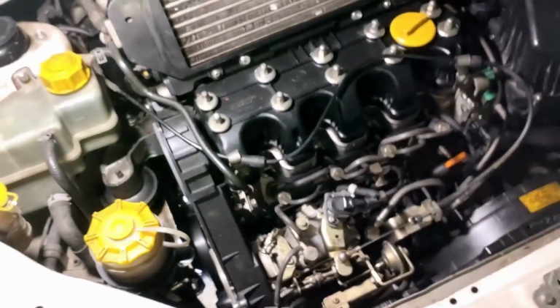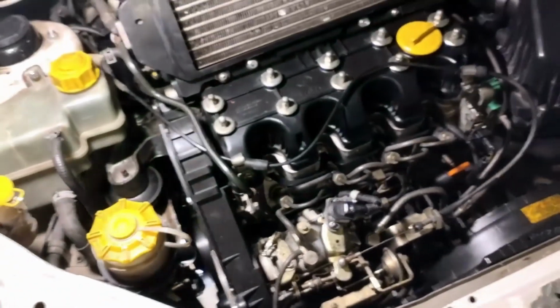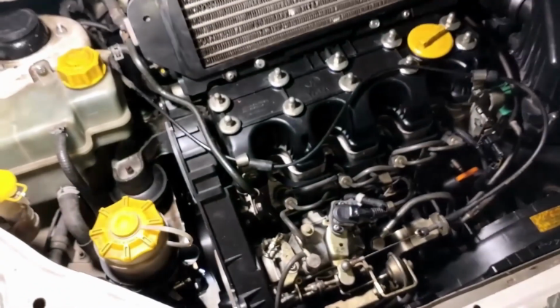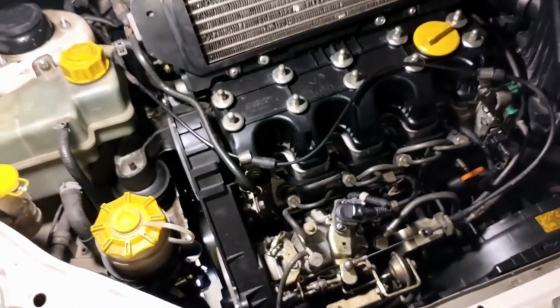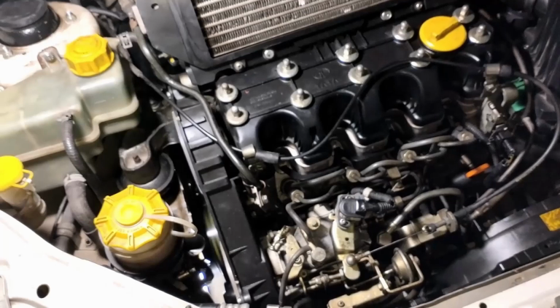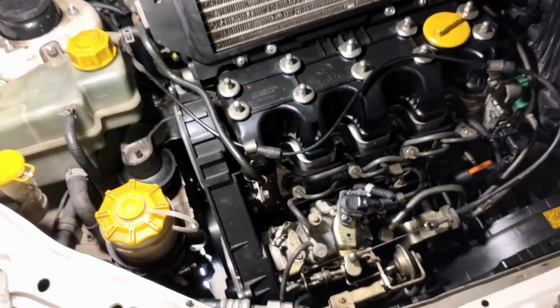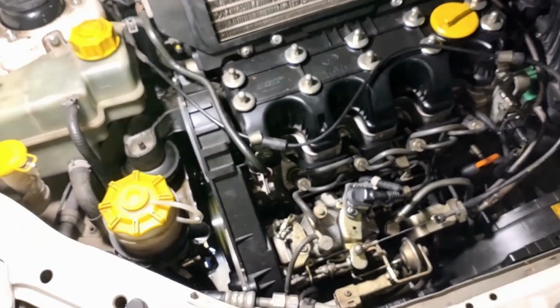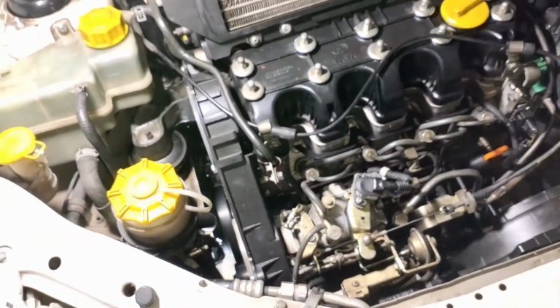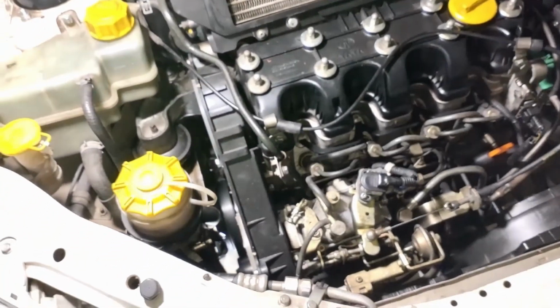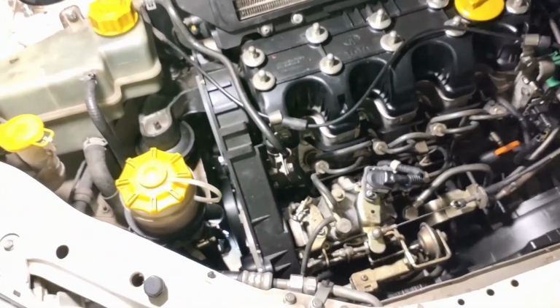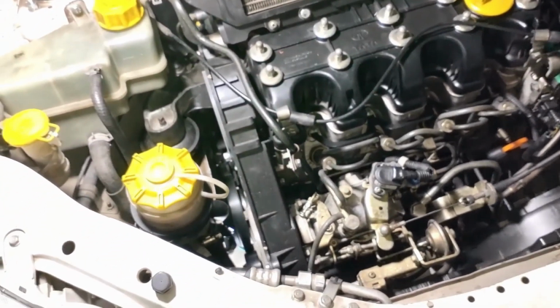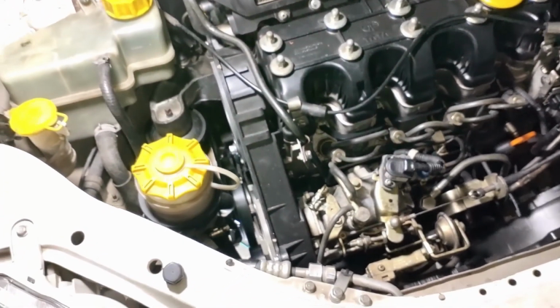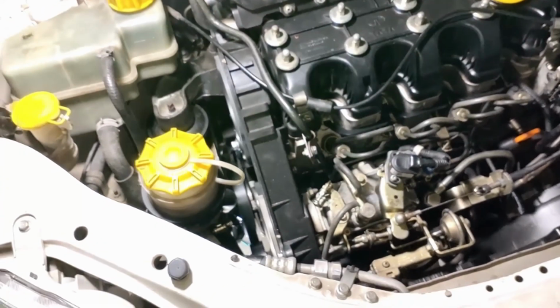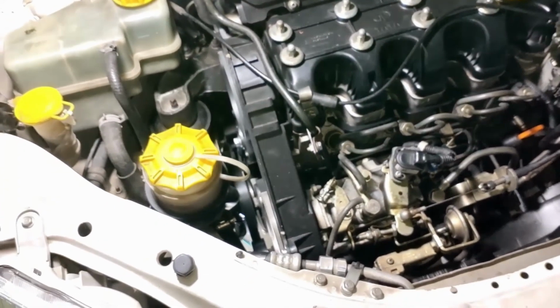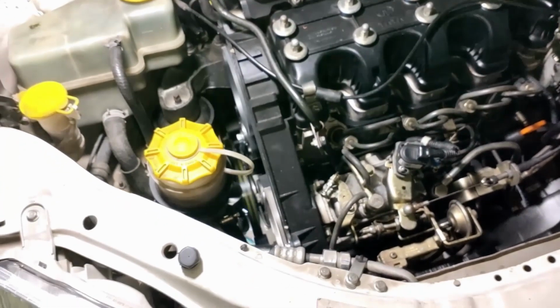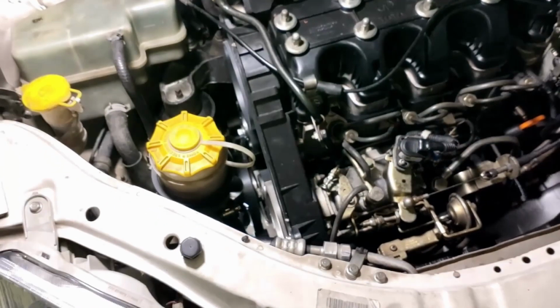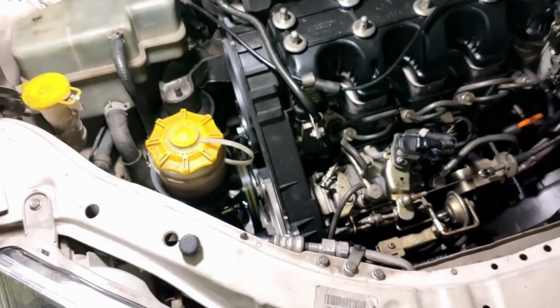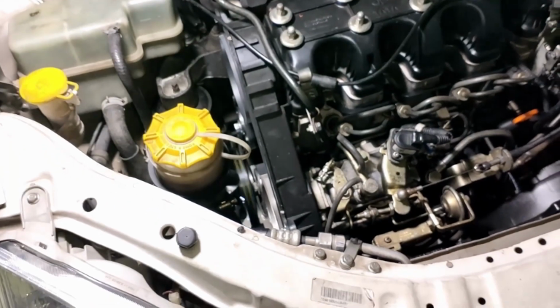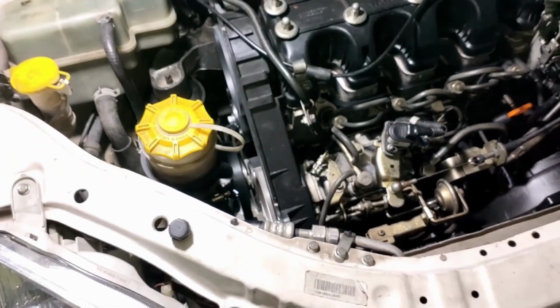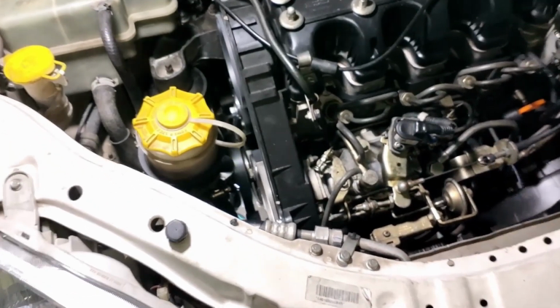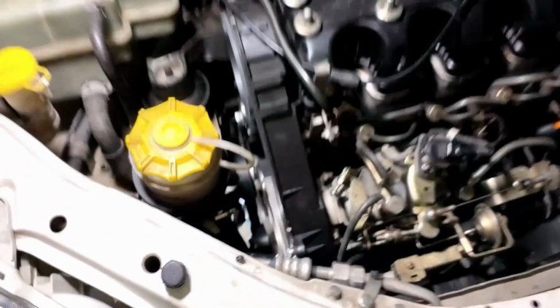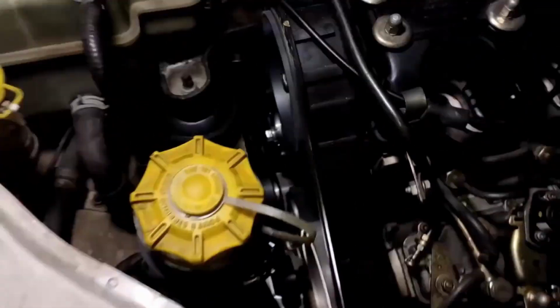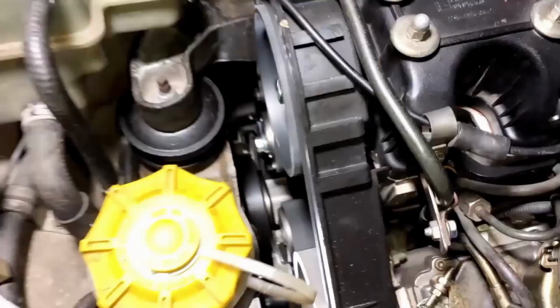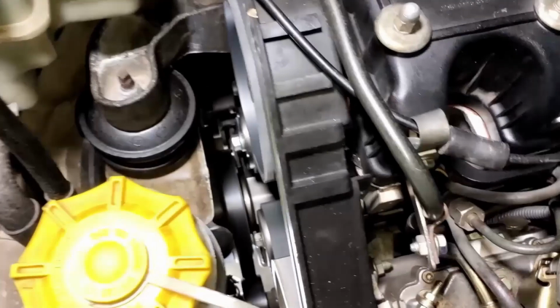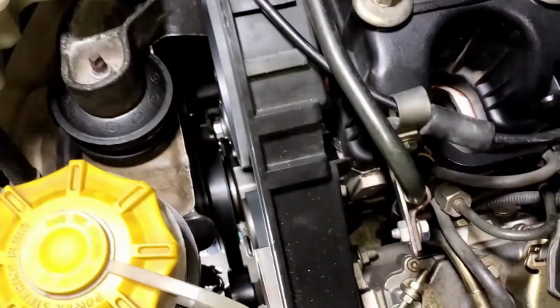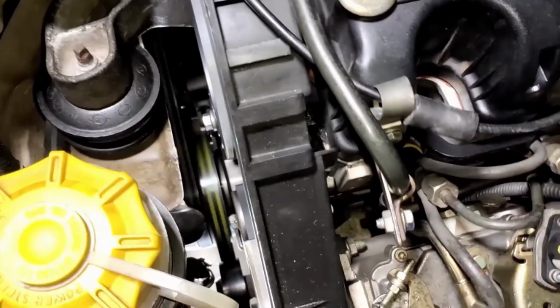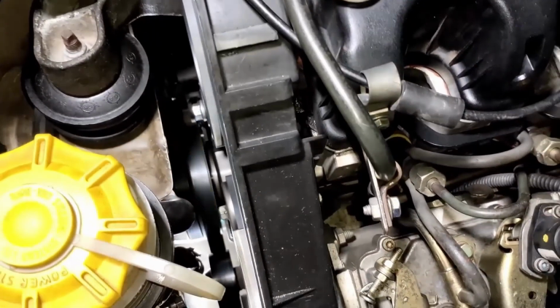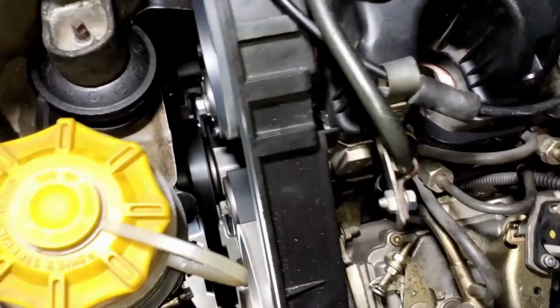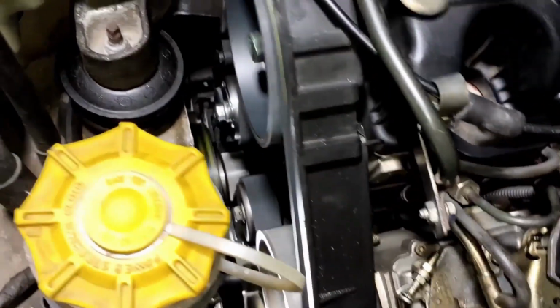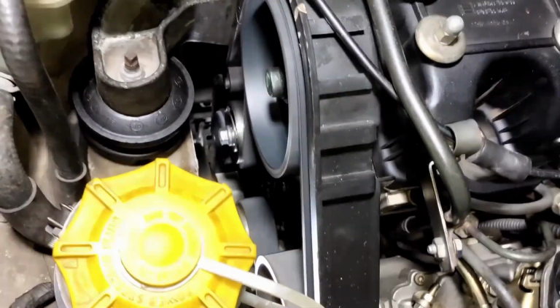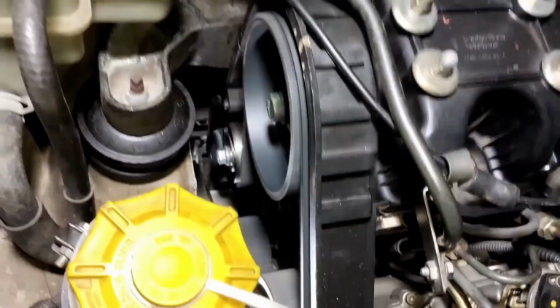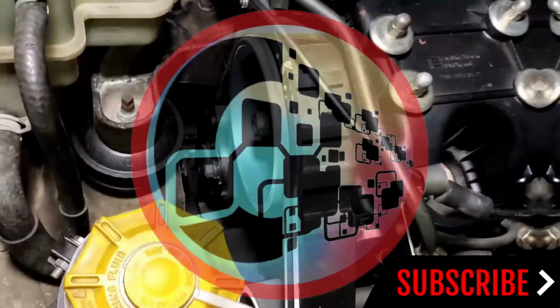So friends, you can see how beautiful the car is here, and there's no sound in any way. You can see the cover on it properly fitted.